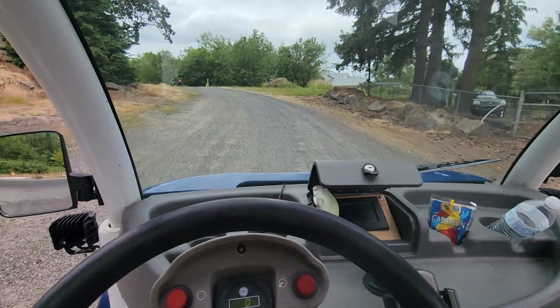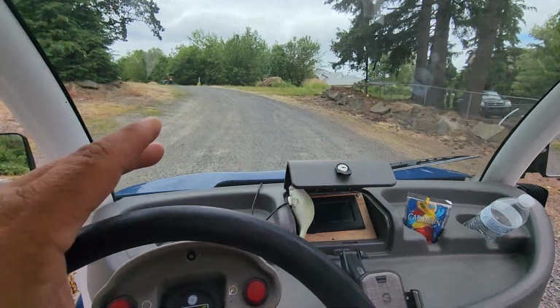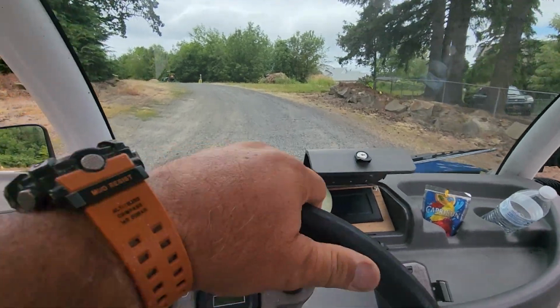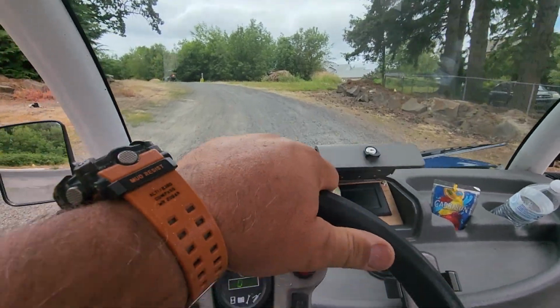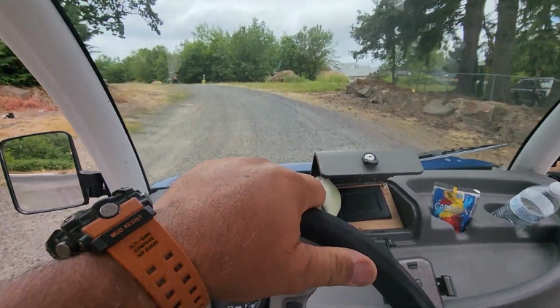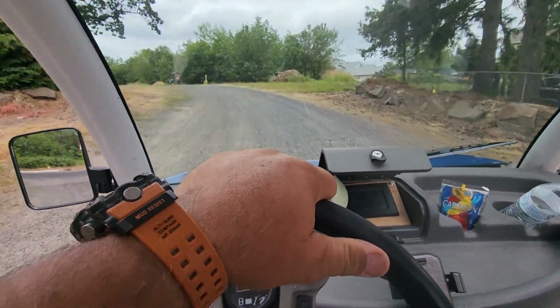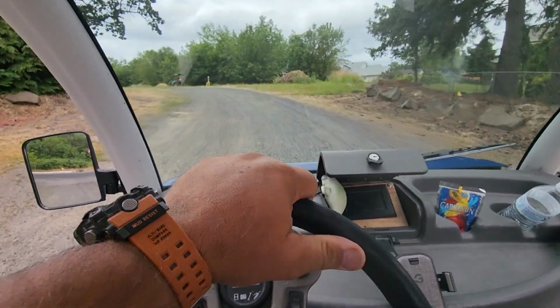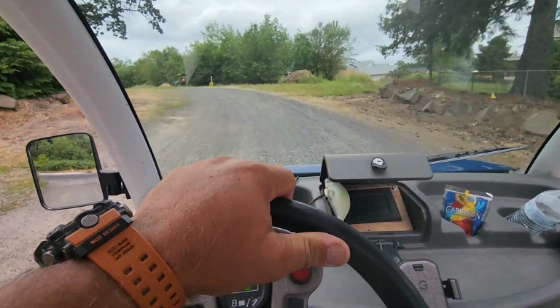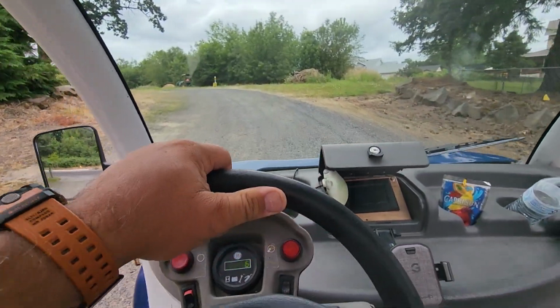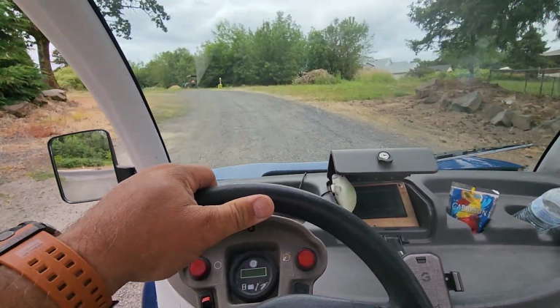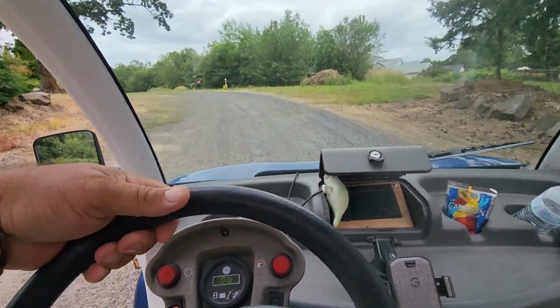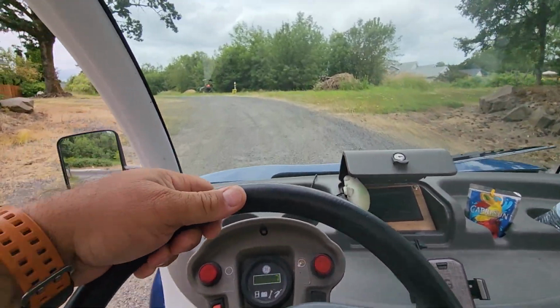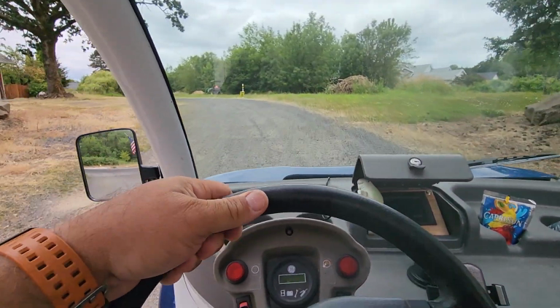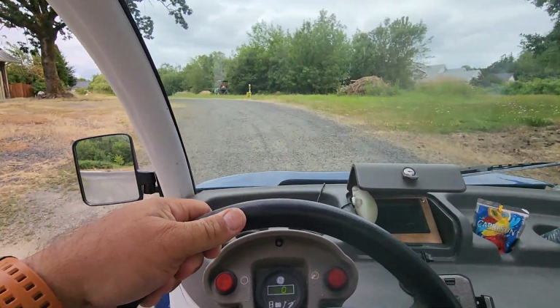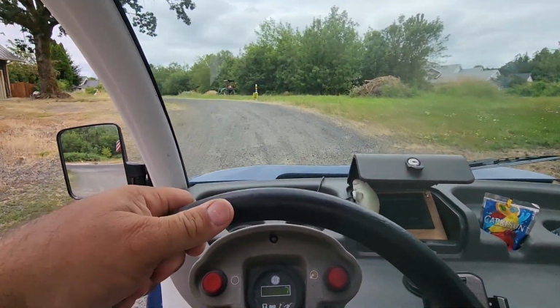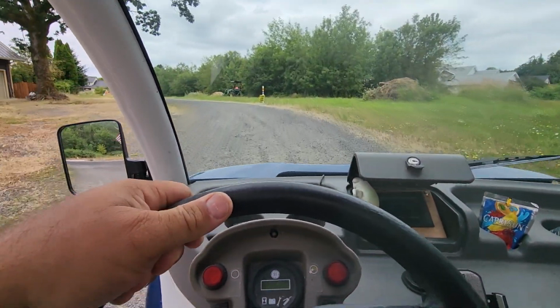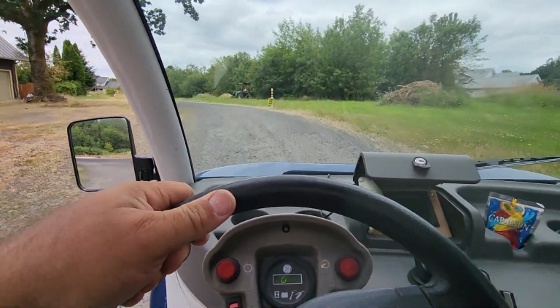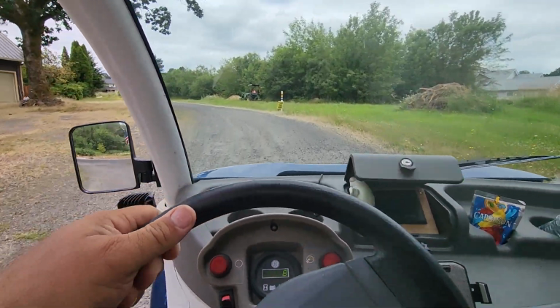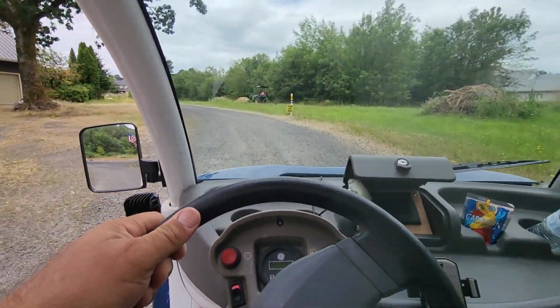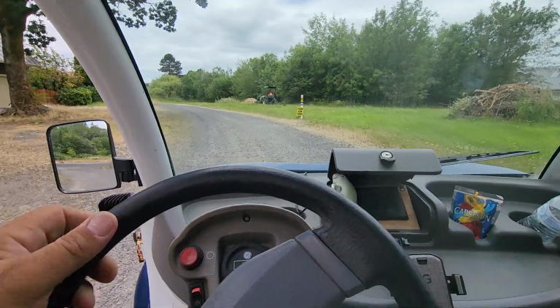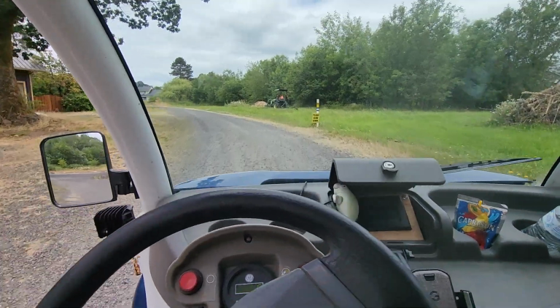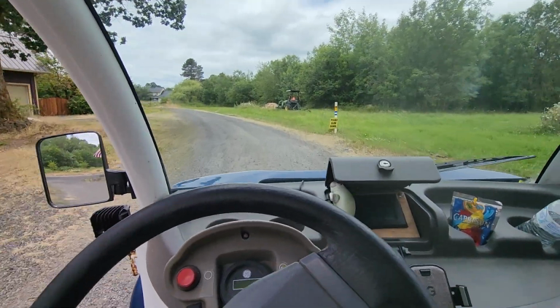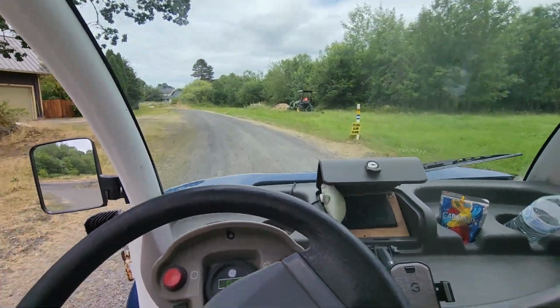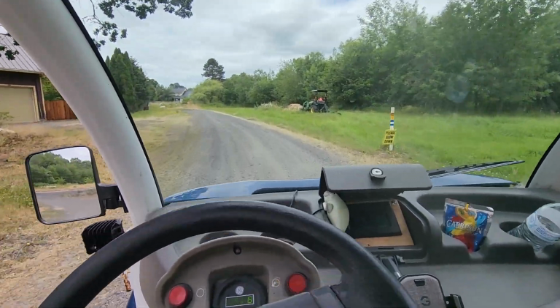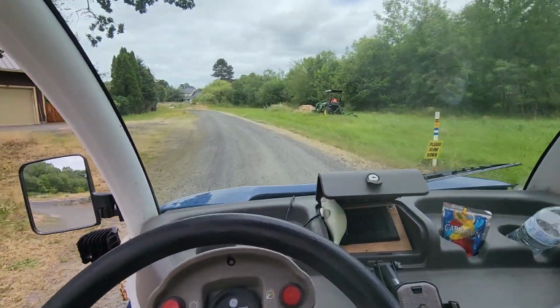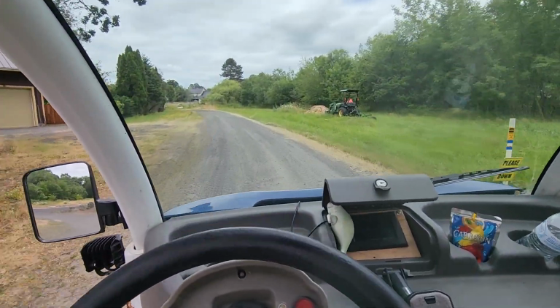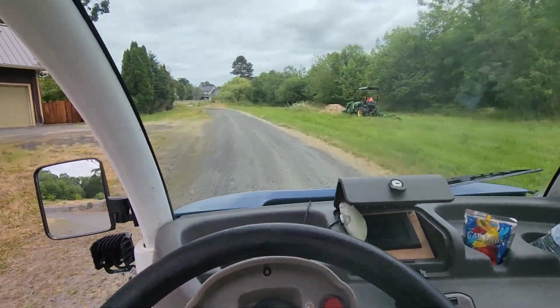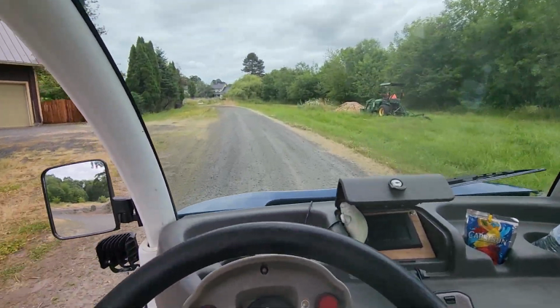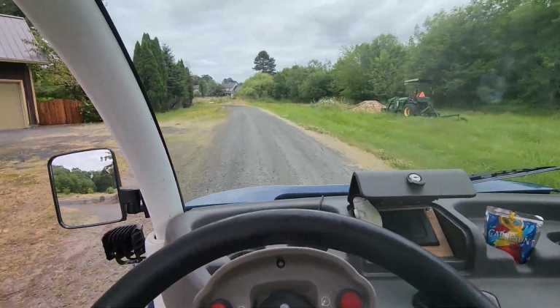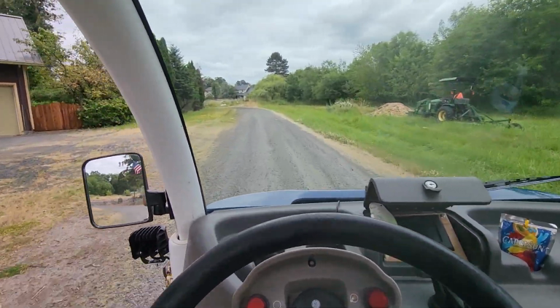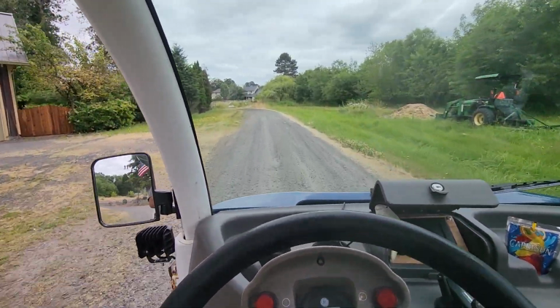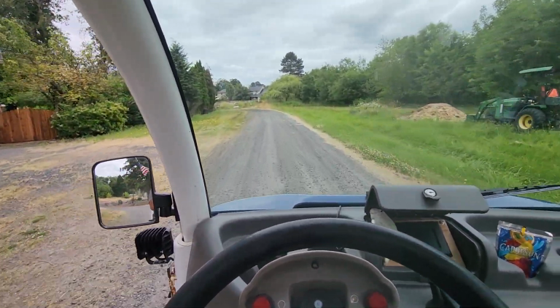Because this thing has got torque — it peels out on pavement, even with the weight on the front.